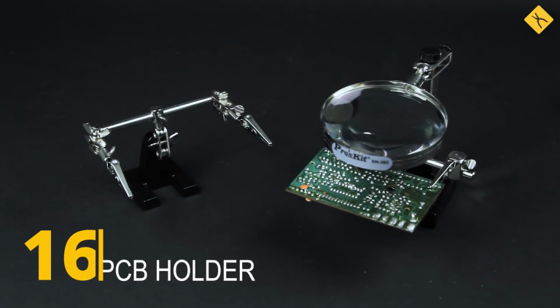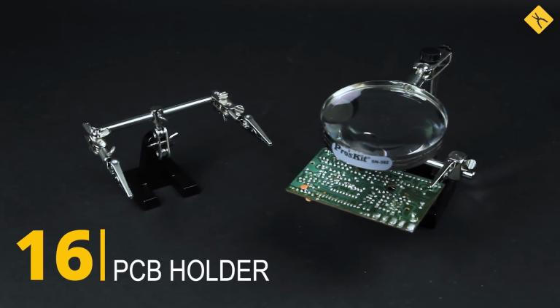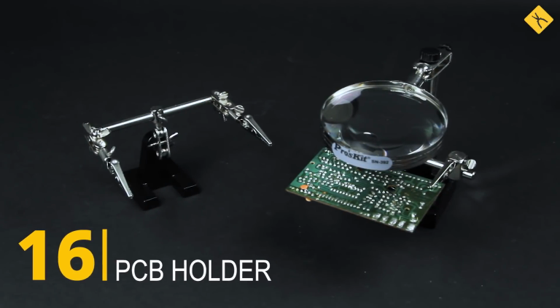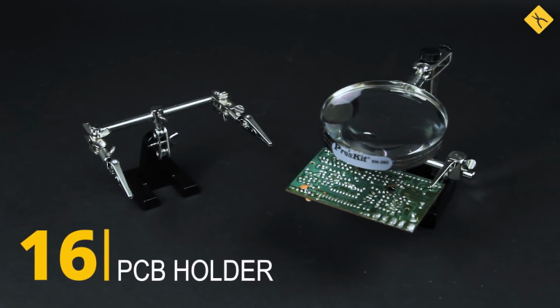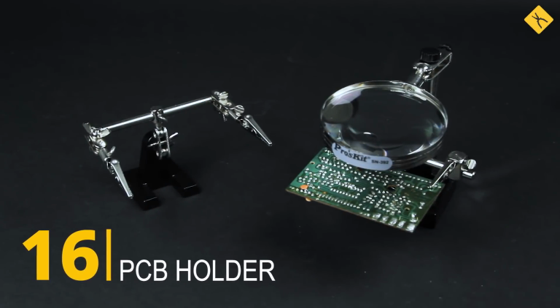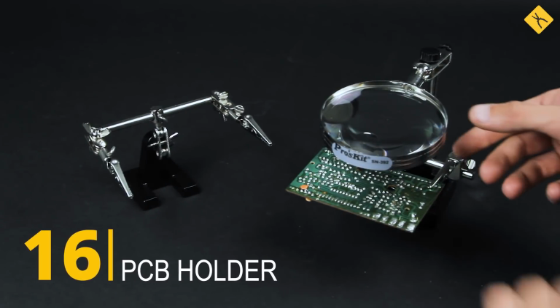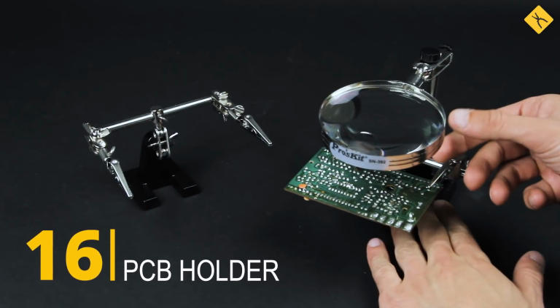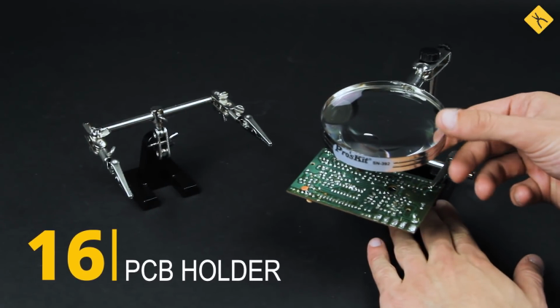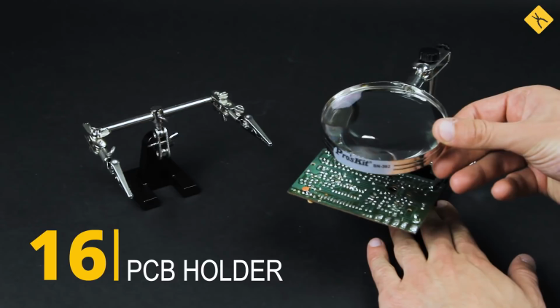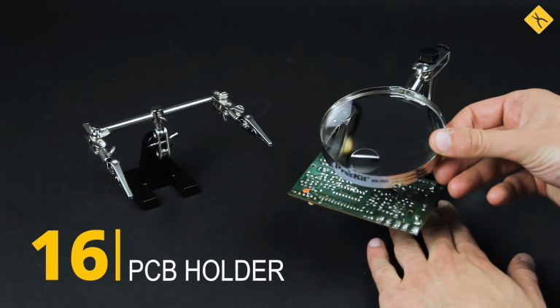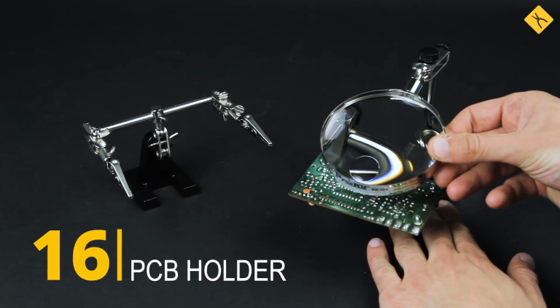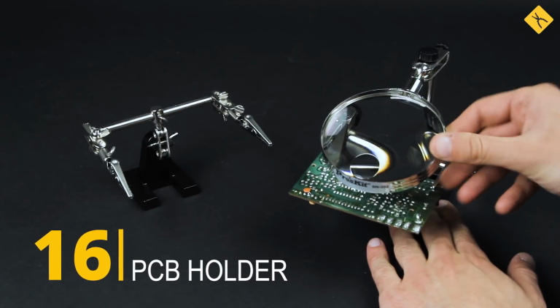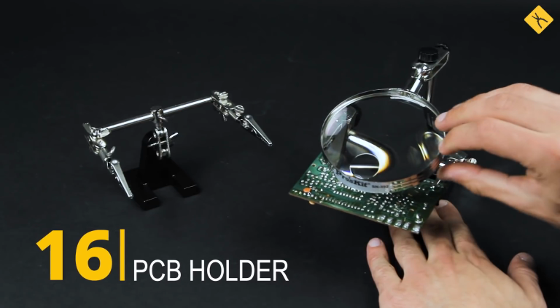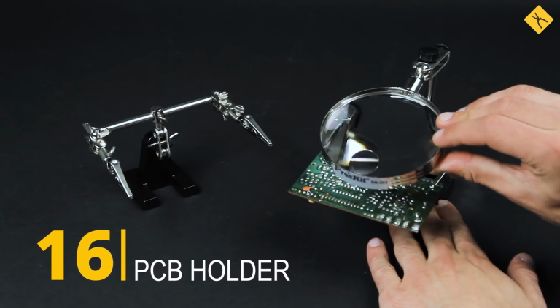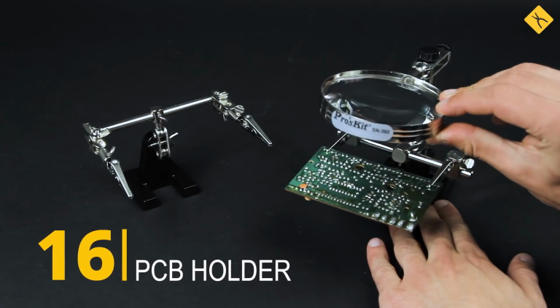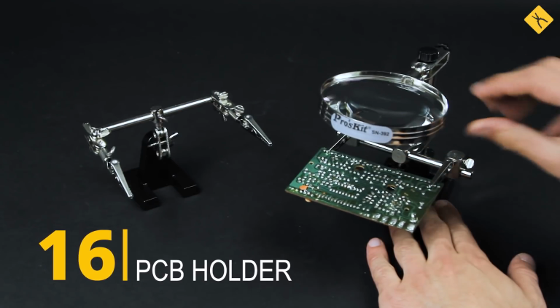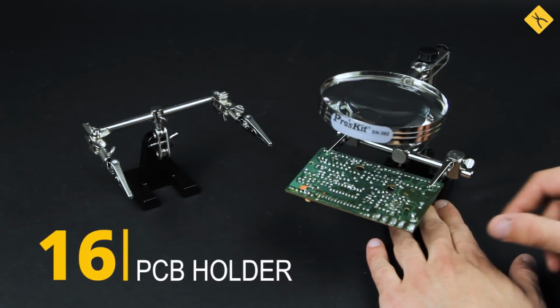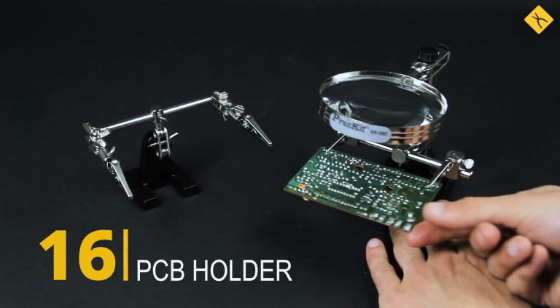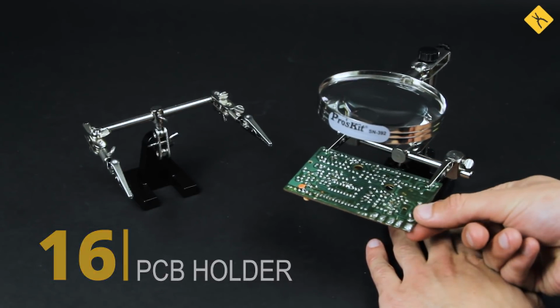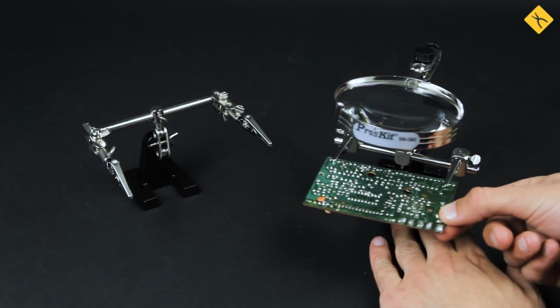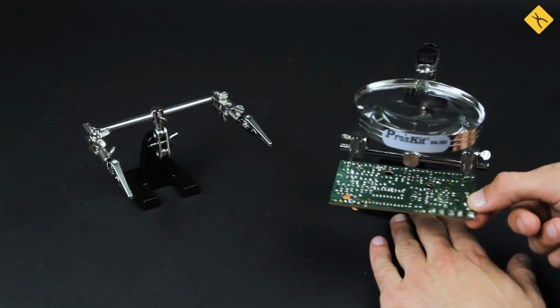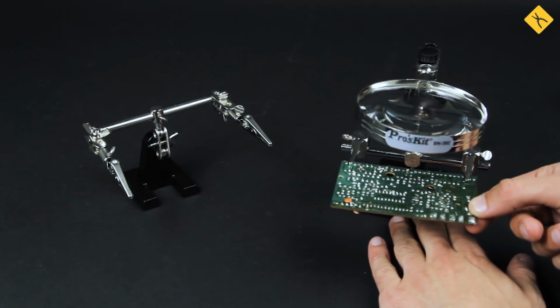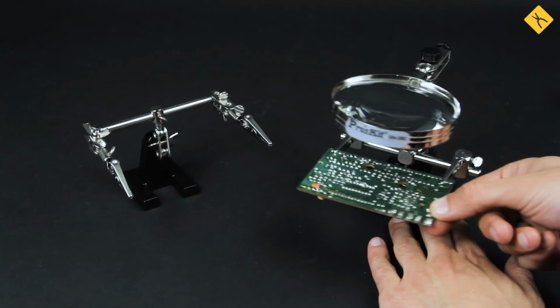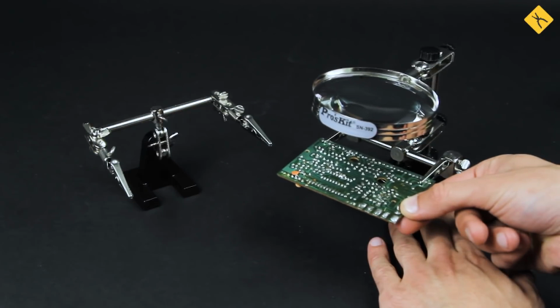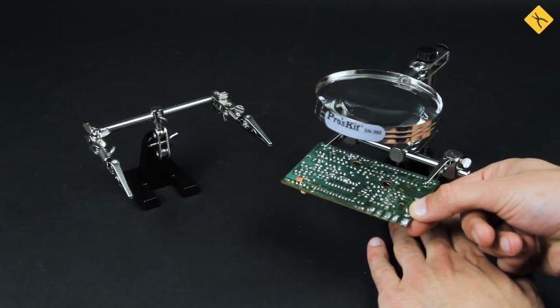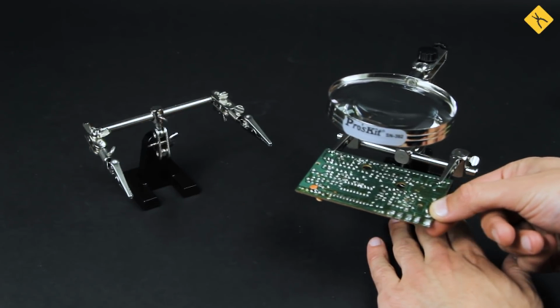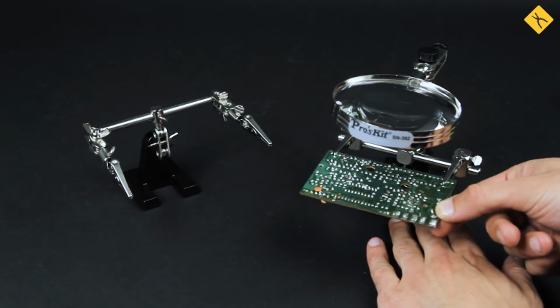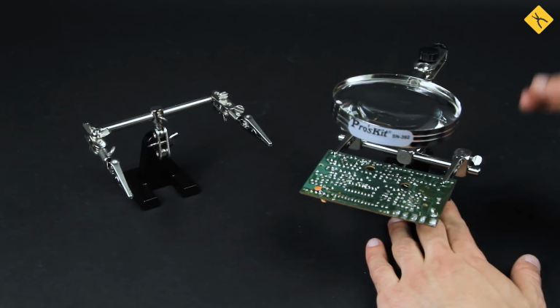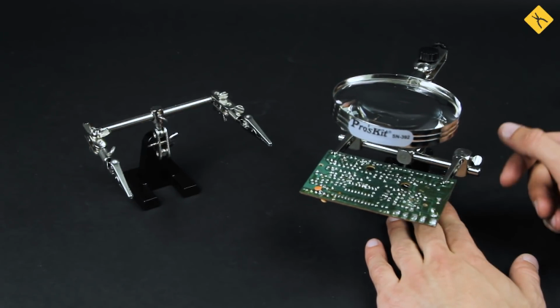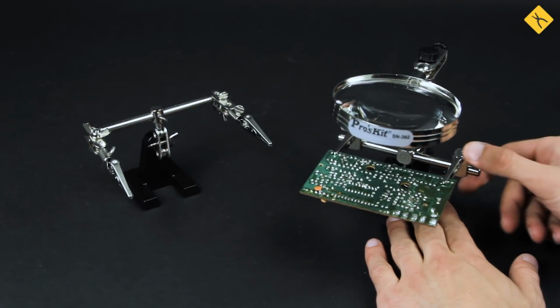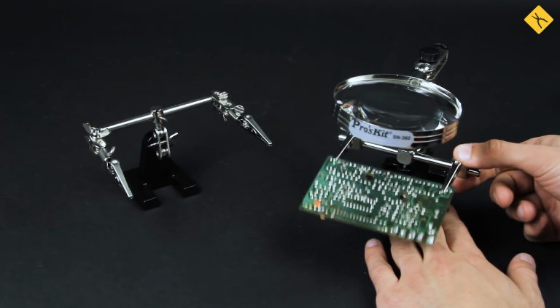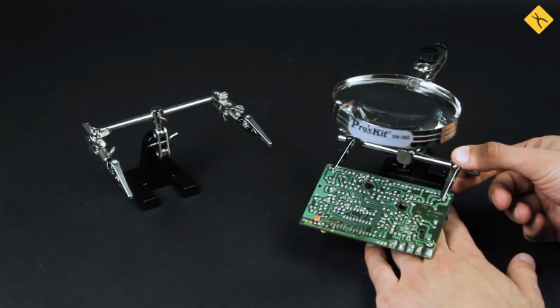PCB holder — or basically your third hand. This is a very useful accessory. Use its crocodile clips to fix your PCB, wires, or other small components in place and free up both of your hands for convenient soldering.